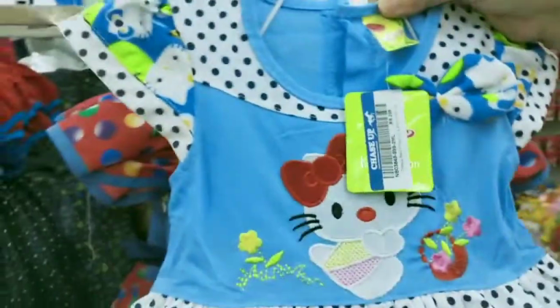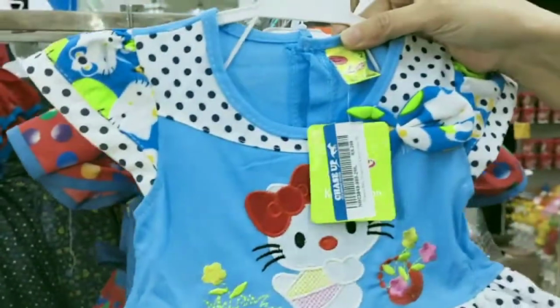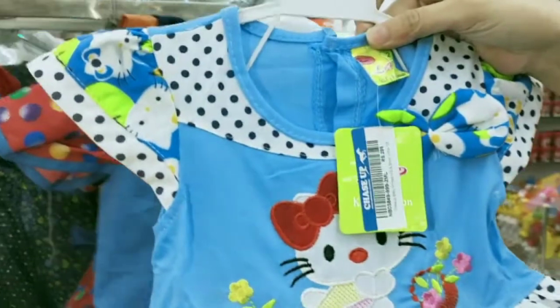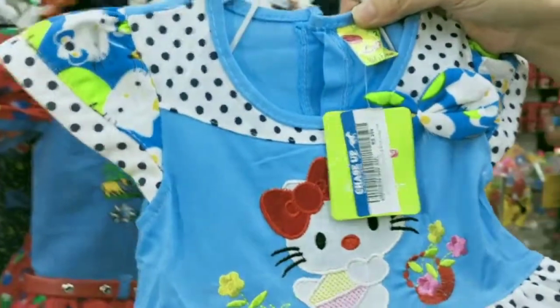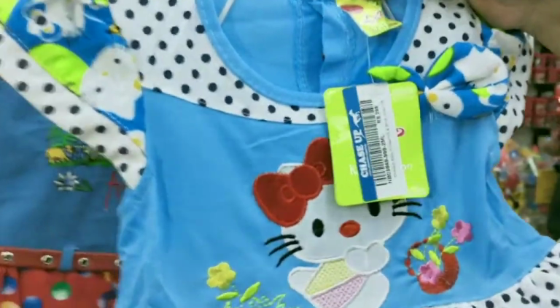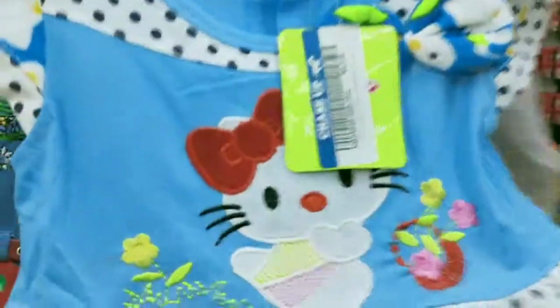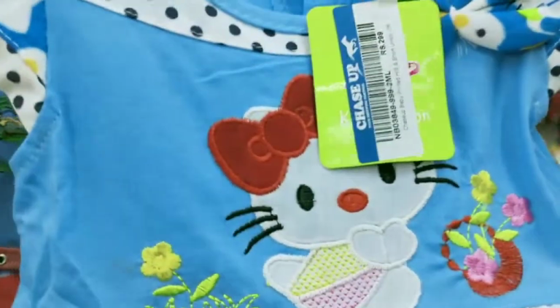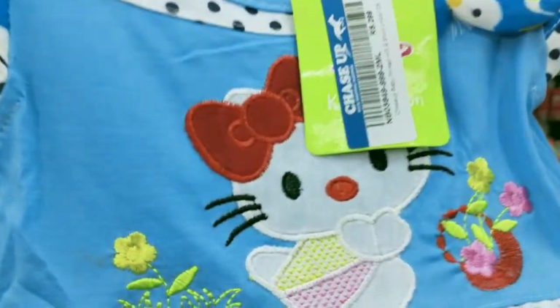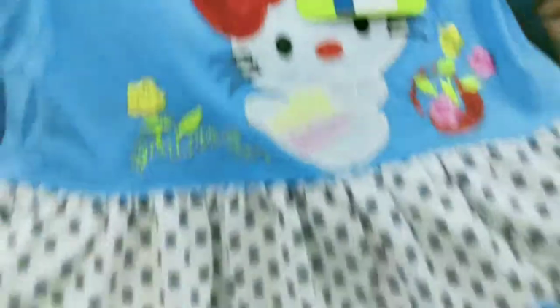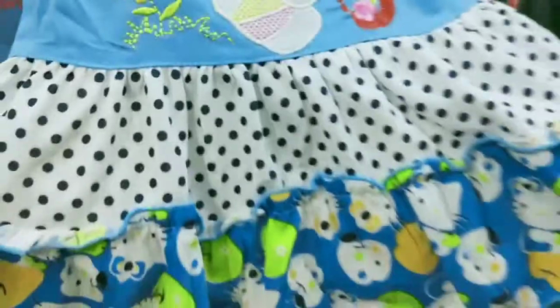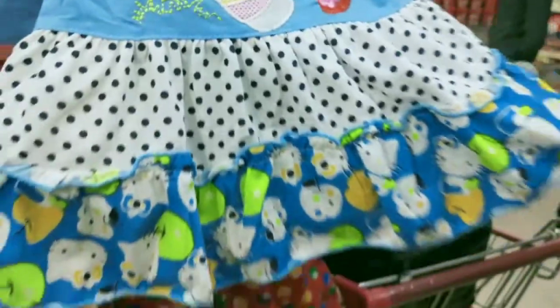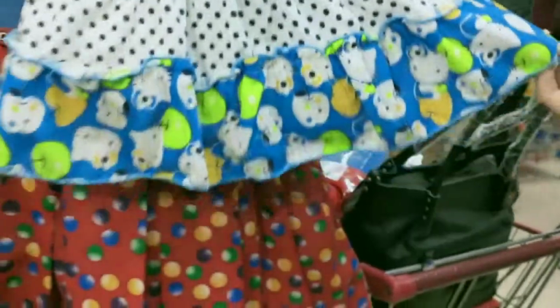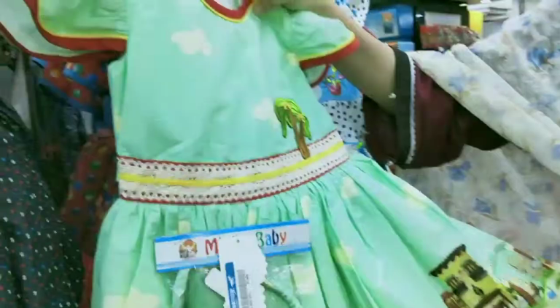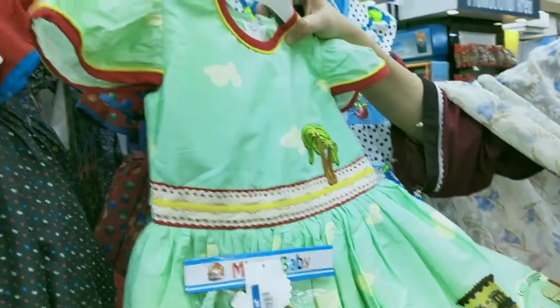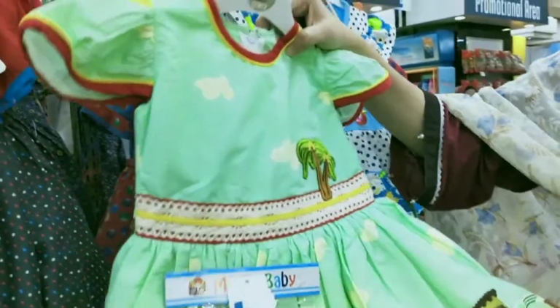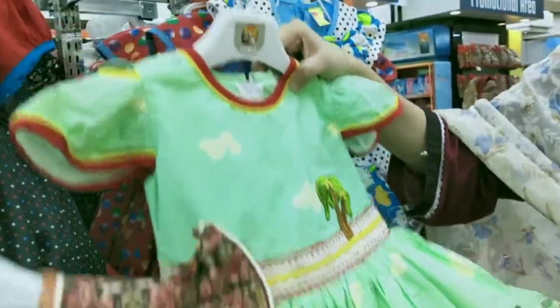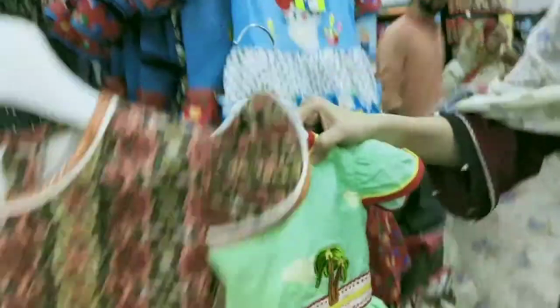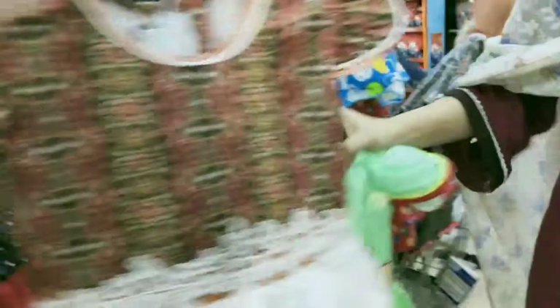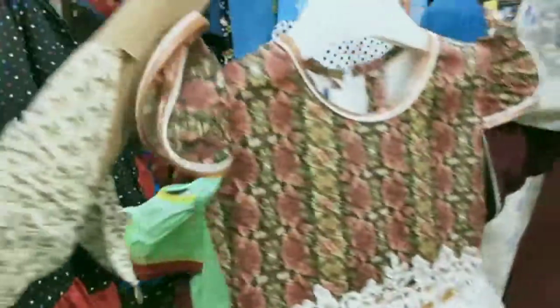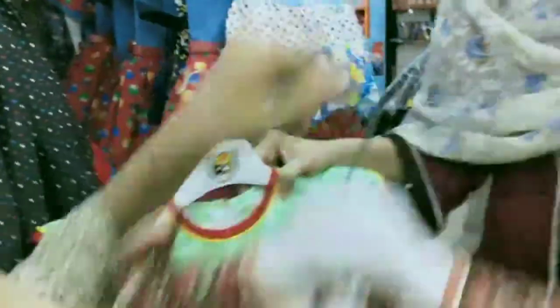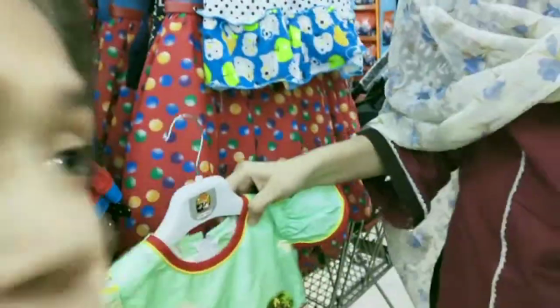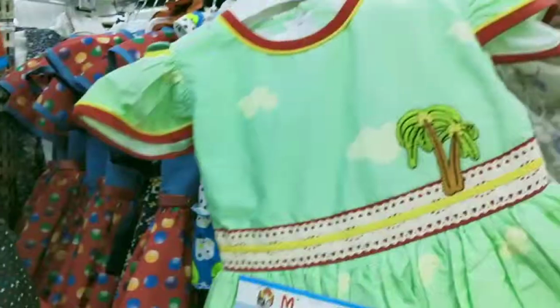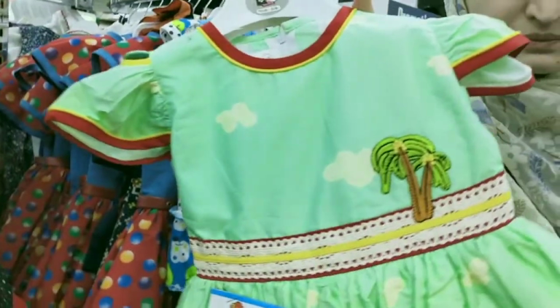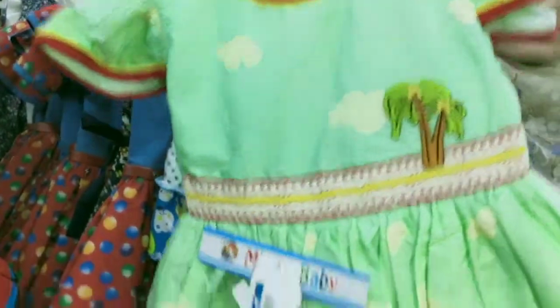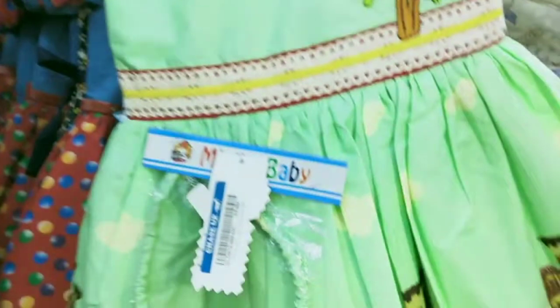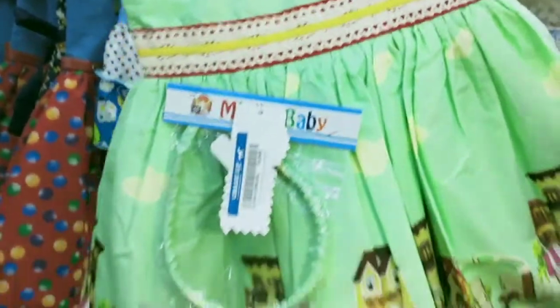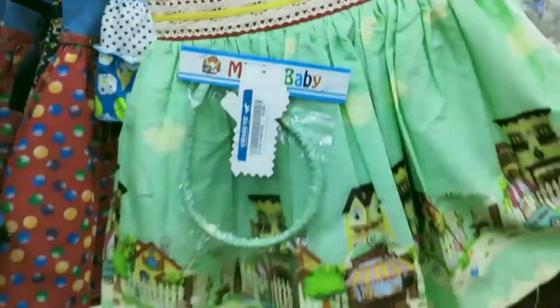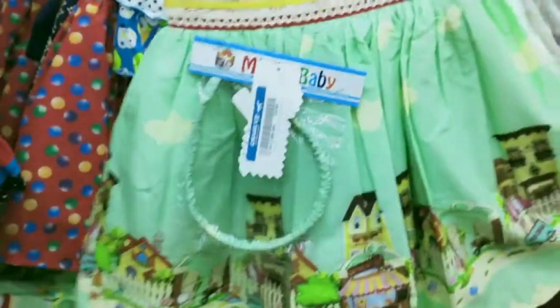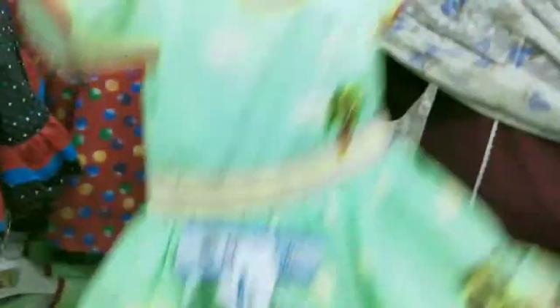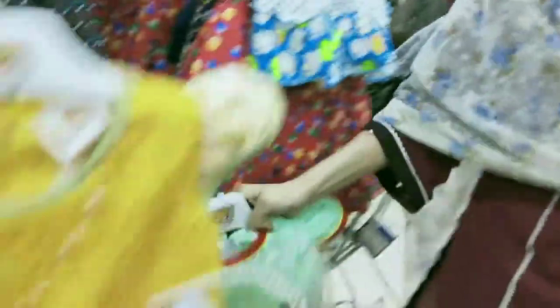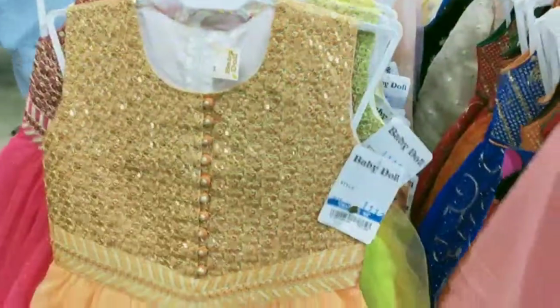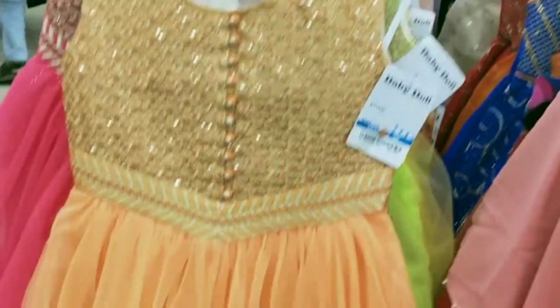This is a Hello Kitty Team. This is a Casual collection for Eid and for Ramazan.